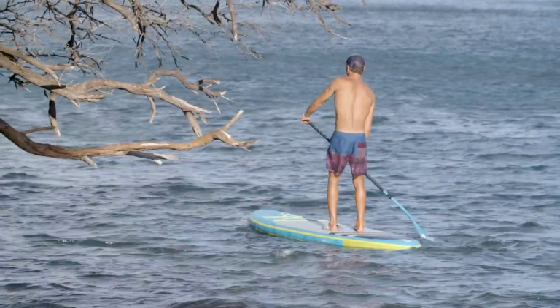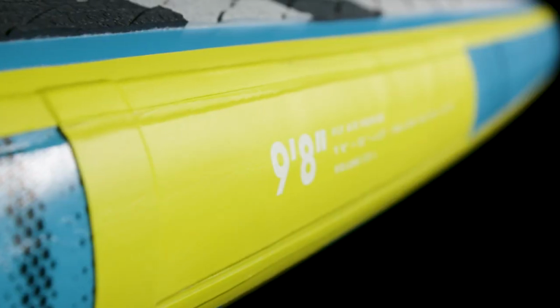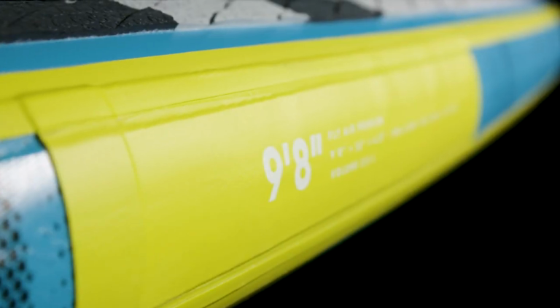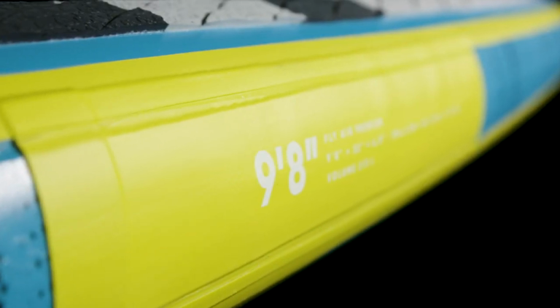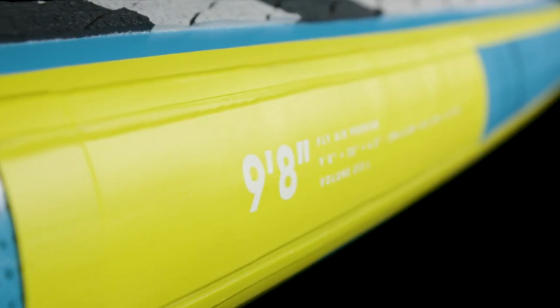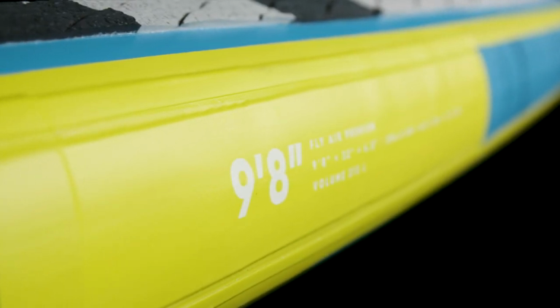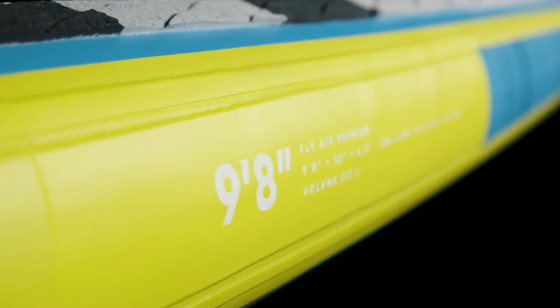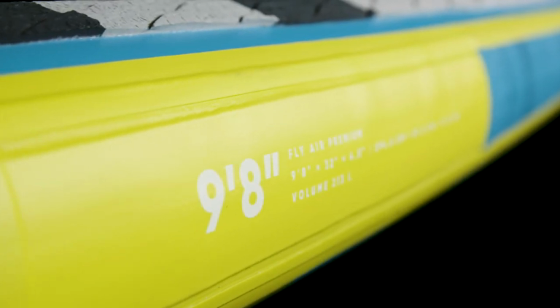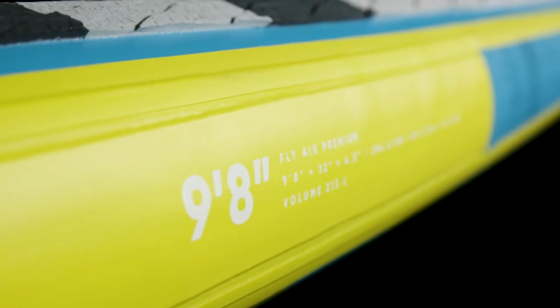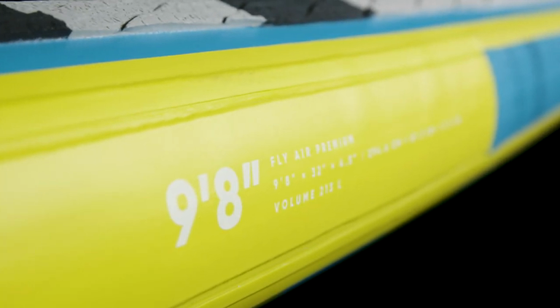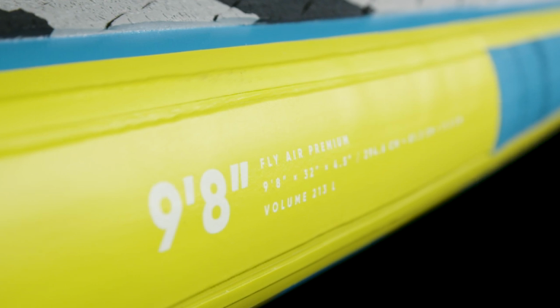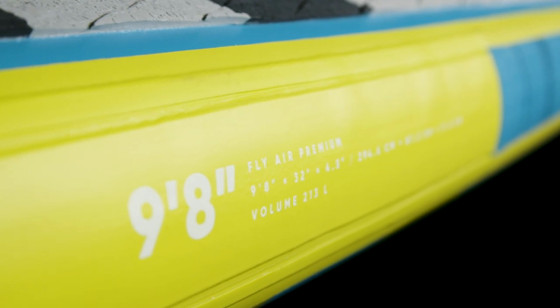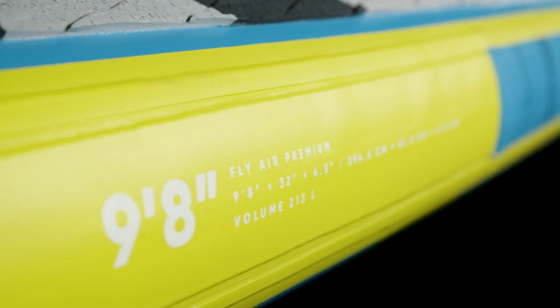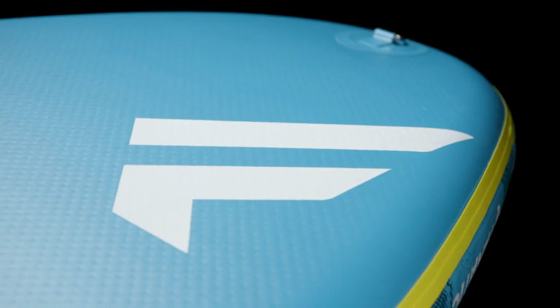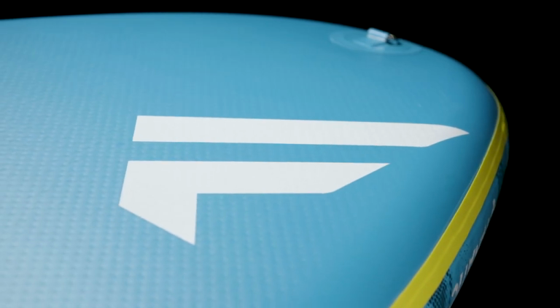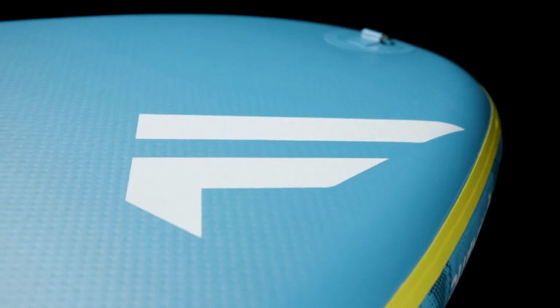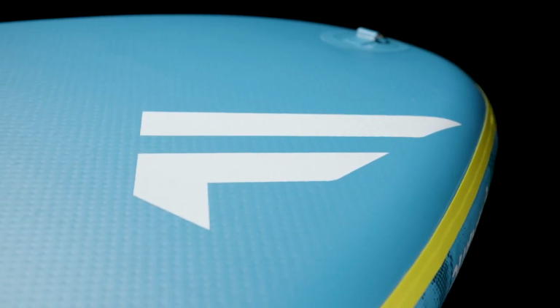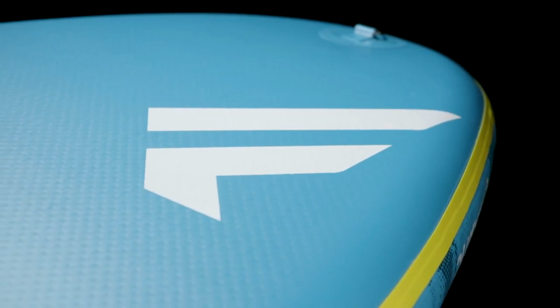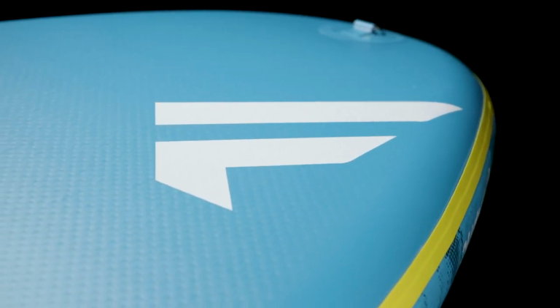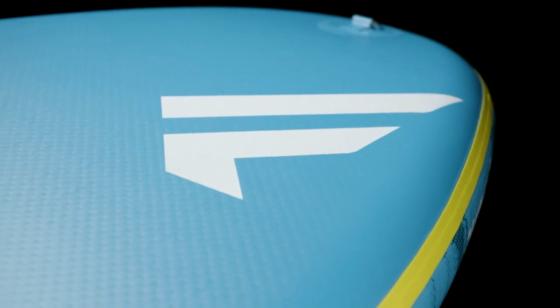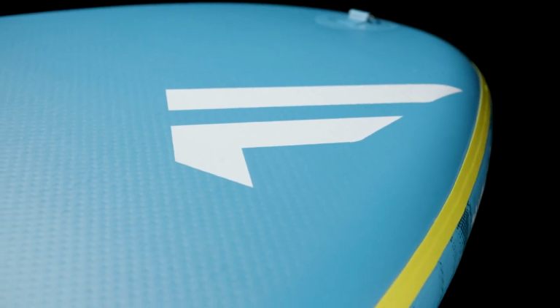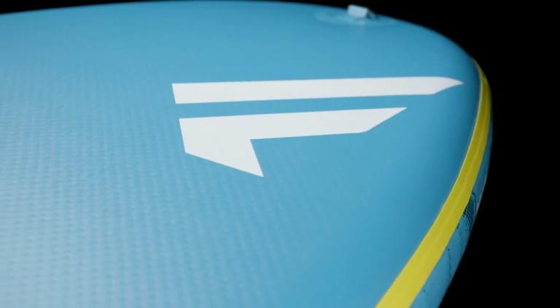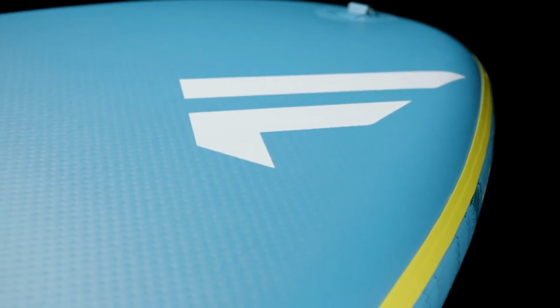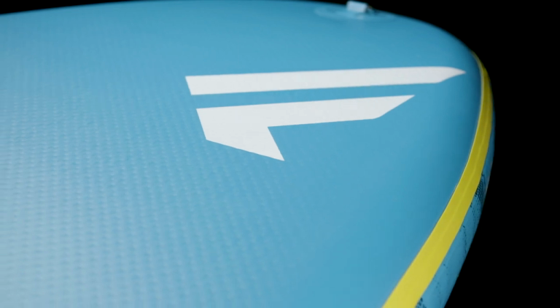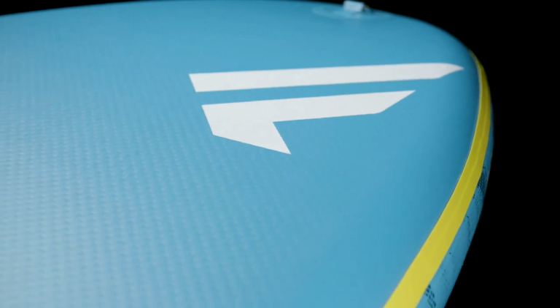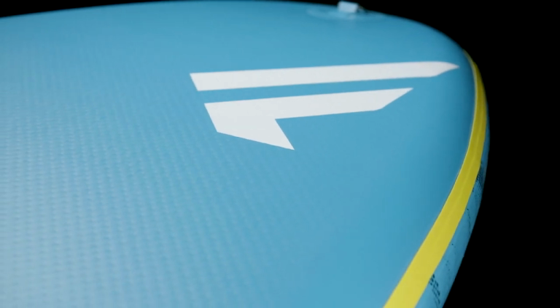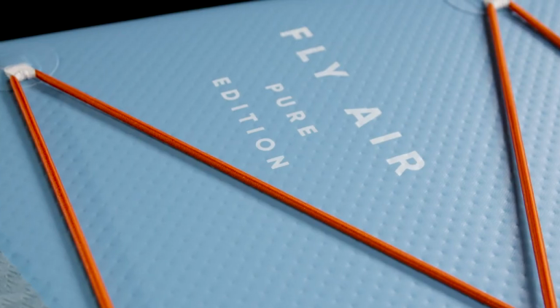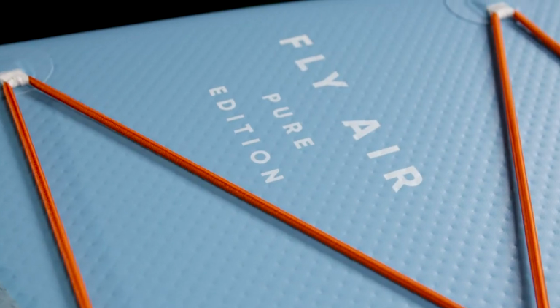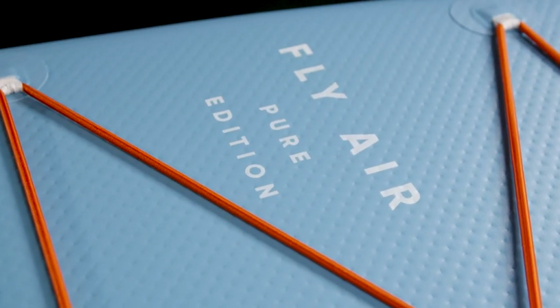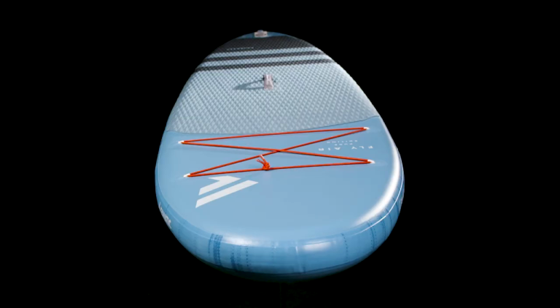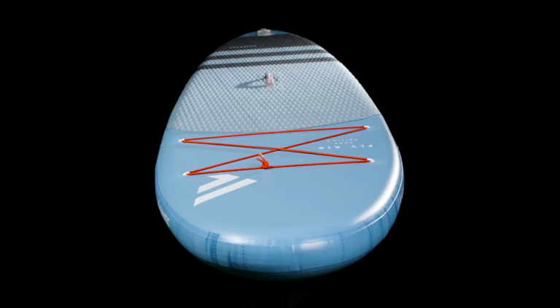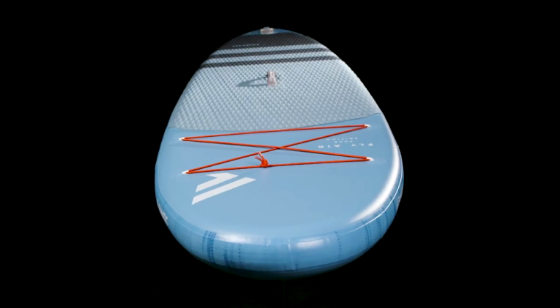The Fly Air comes in three sizes of 9.8, the popular 10.4, and the floaty and stable 10.8, which are available in our high-end premium double-layer light technology and our economically priced drop-stitch light pure construction.